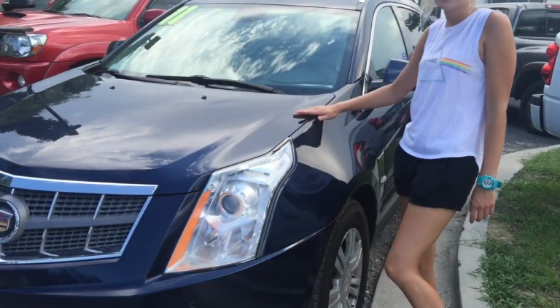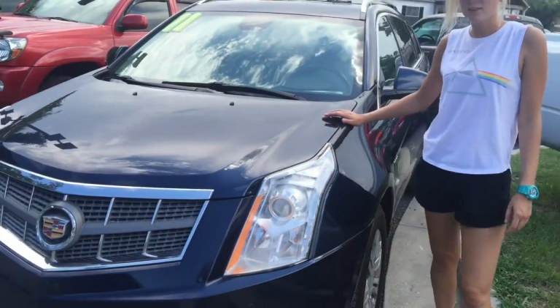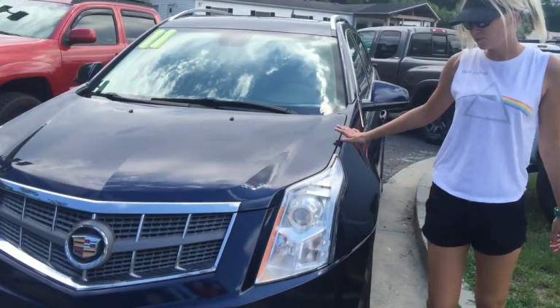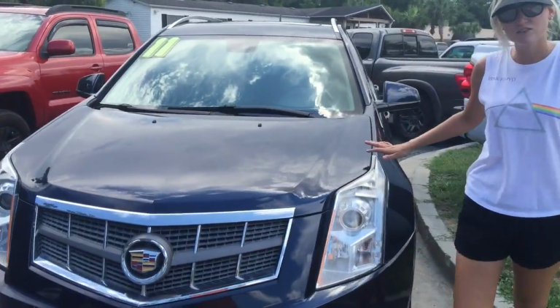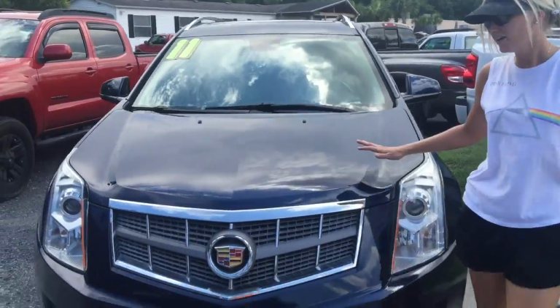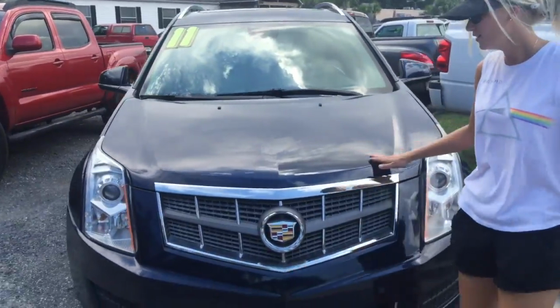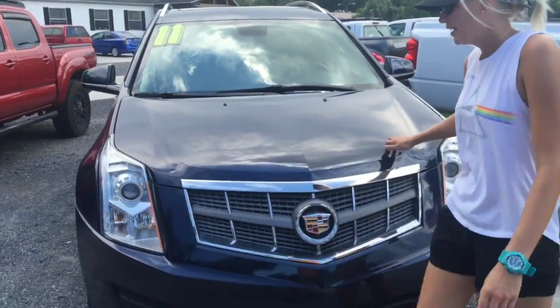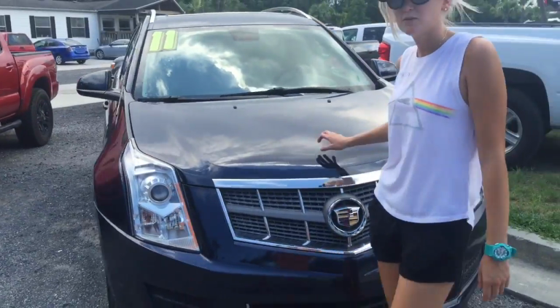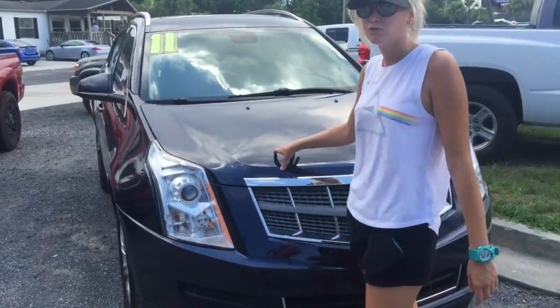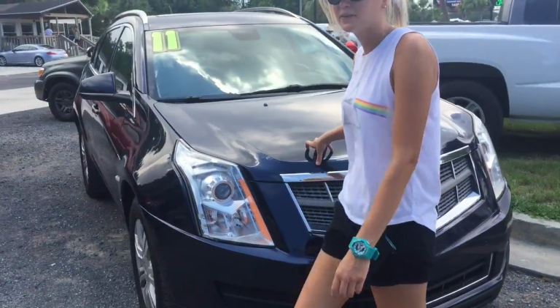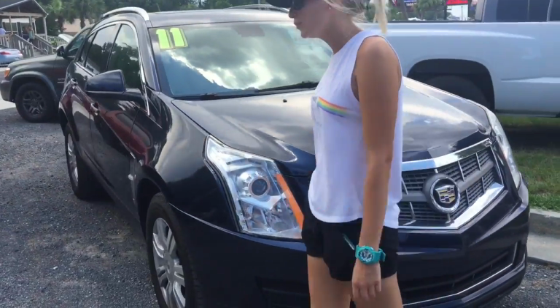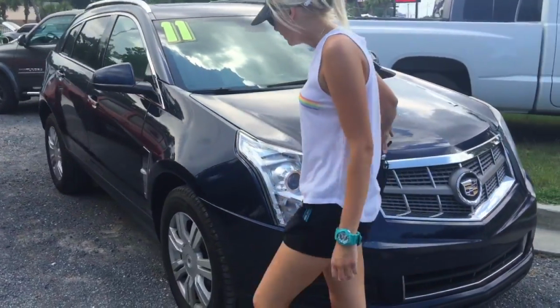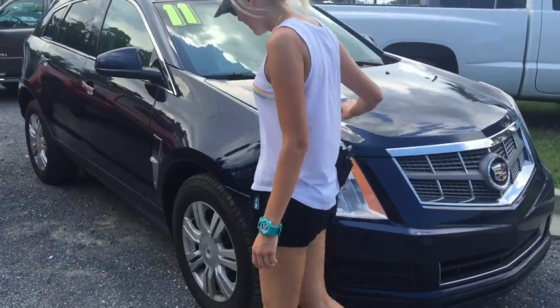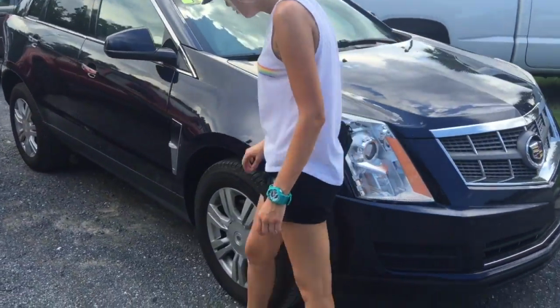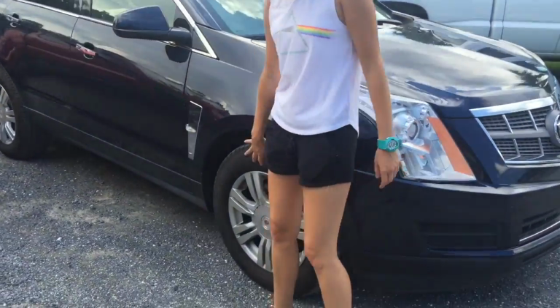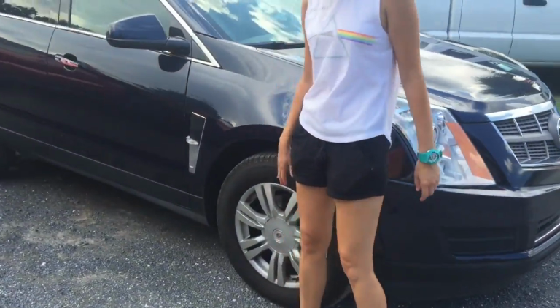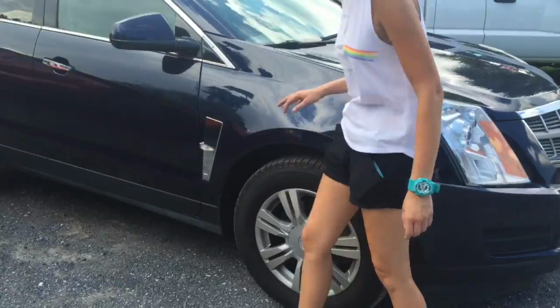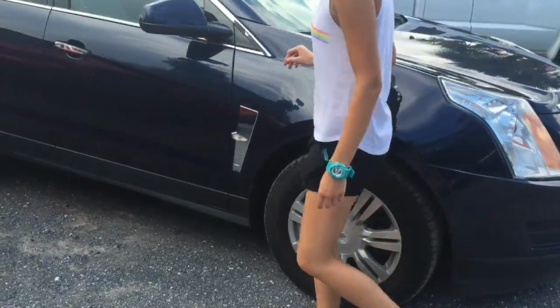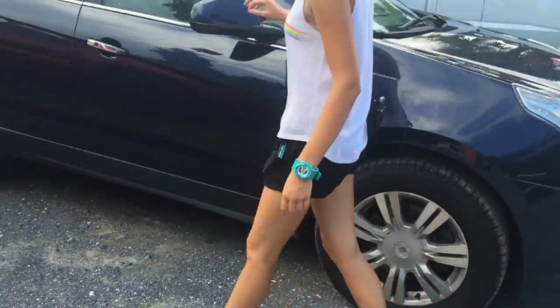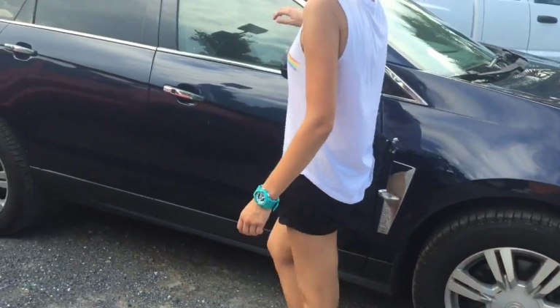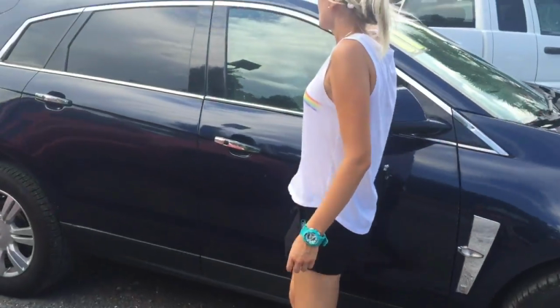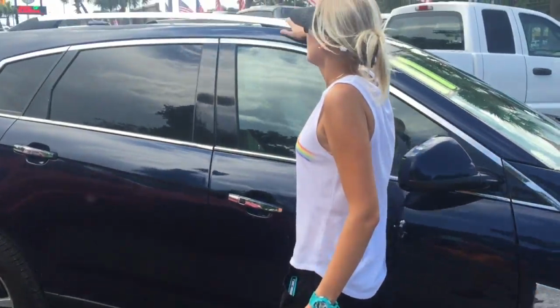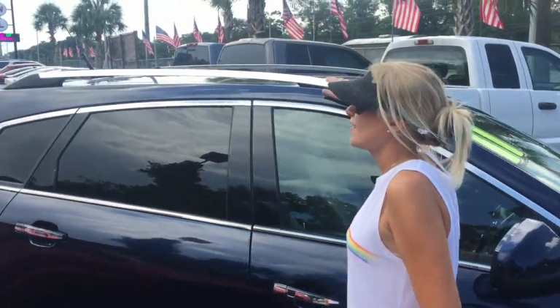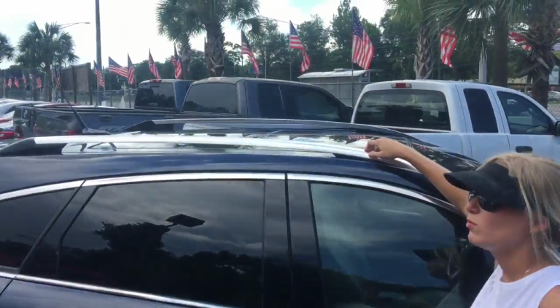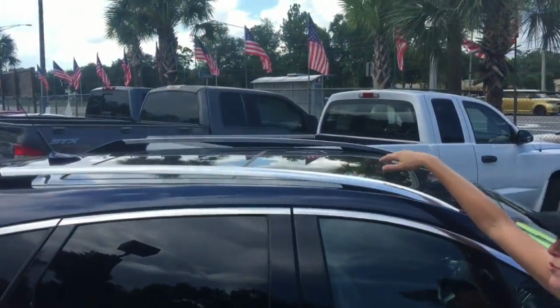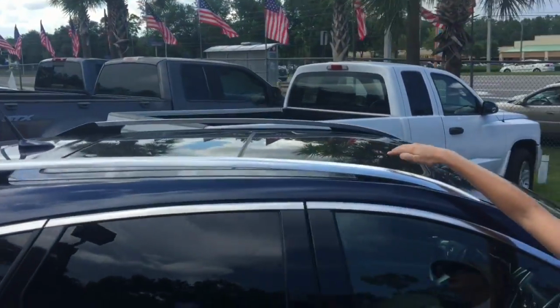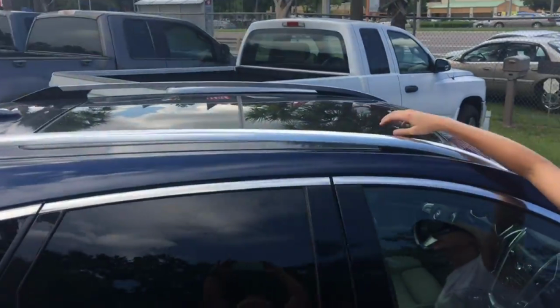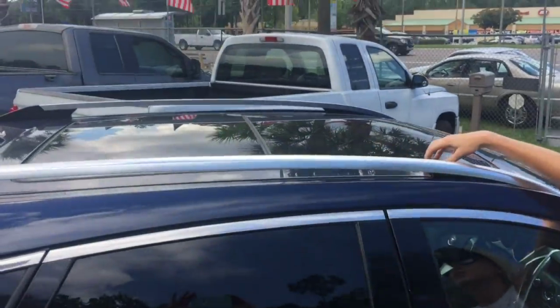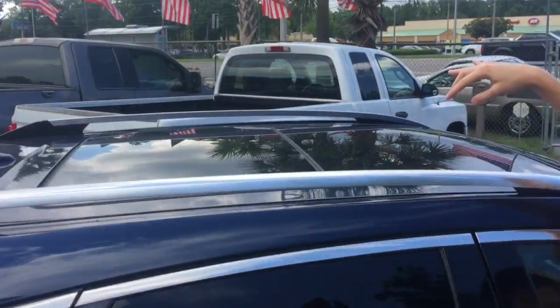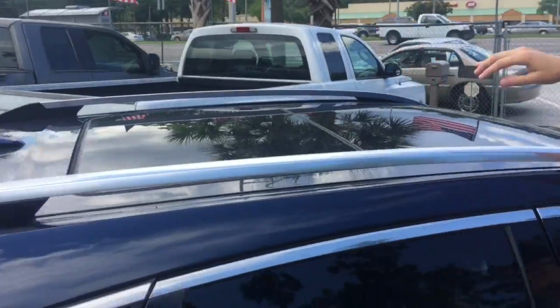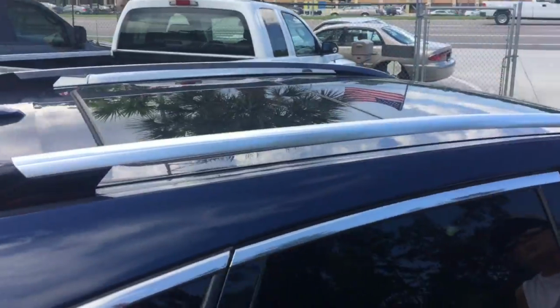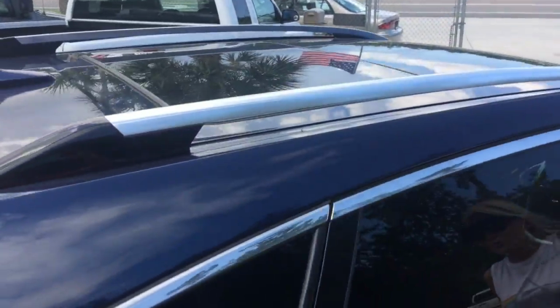Only 61,000 miles right here. Nice, beautiful navy blue. We got alloy wheels. We got some roof racks. We got a double moon roof right up here.